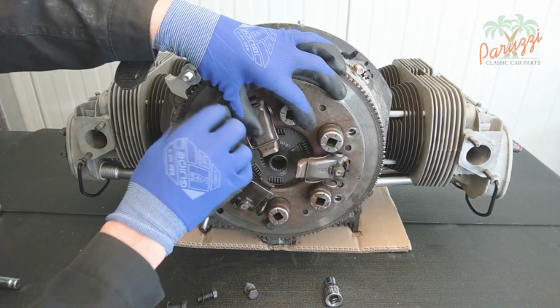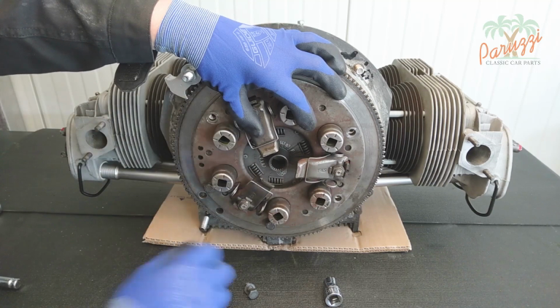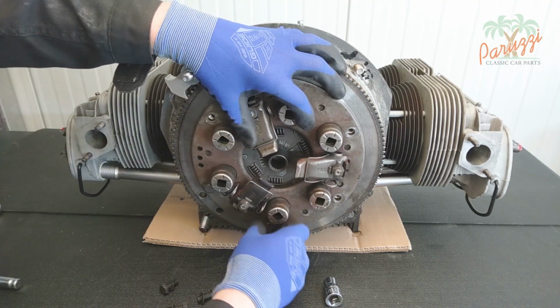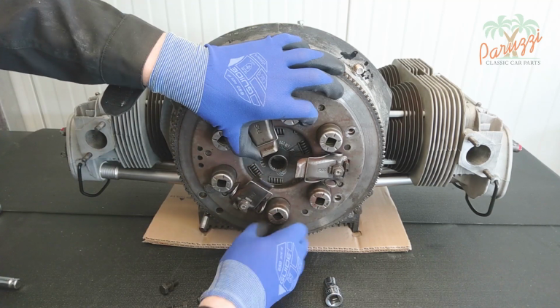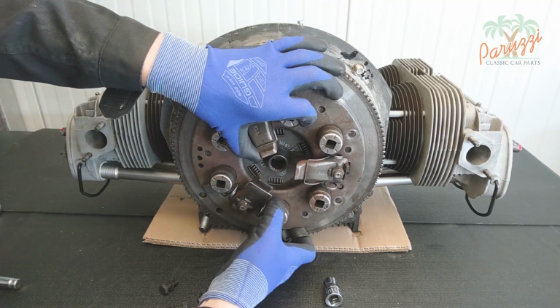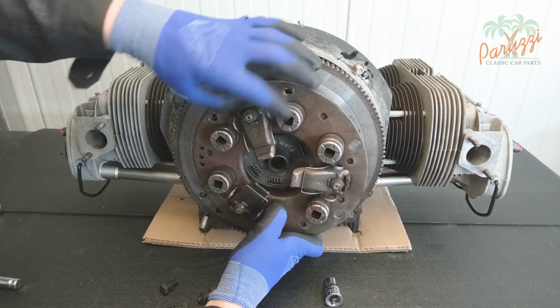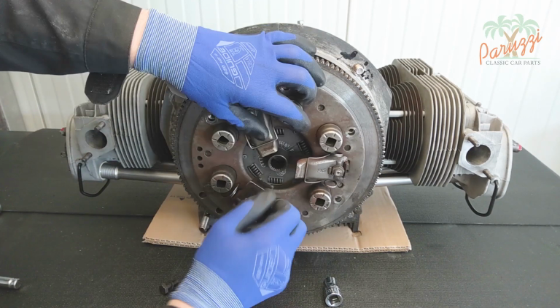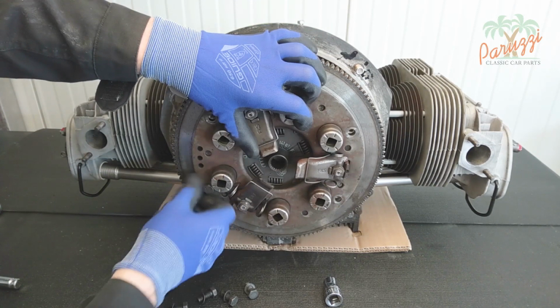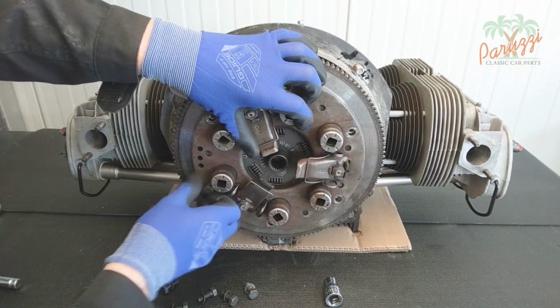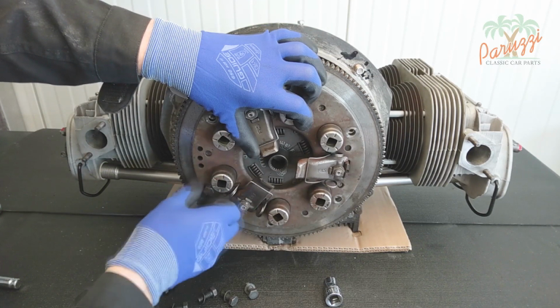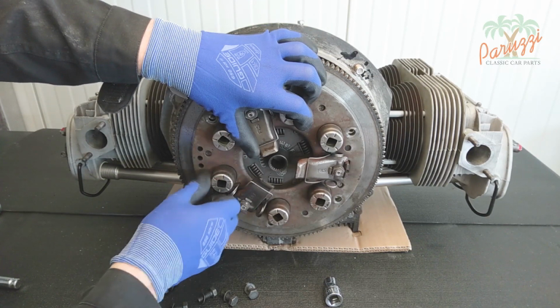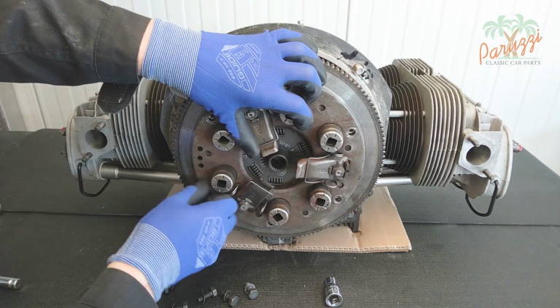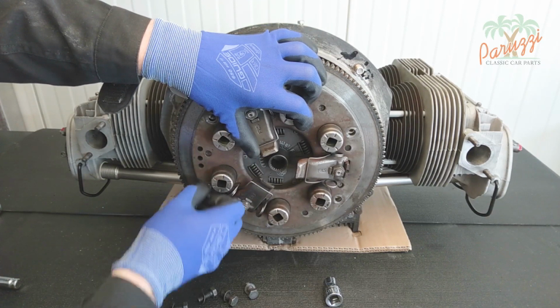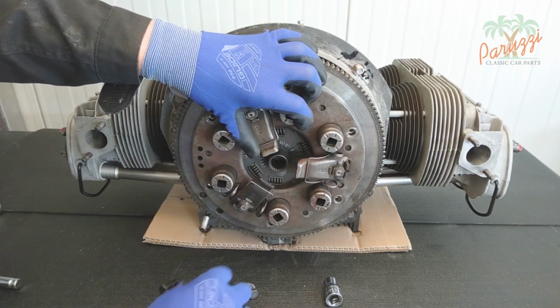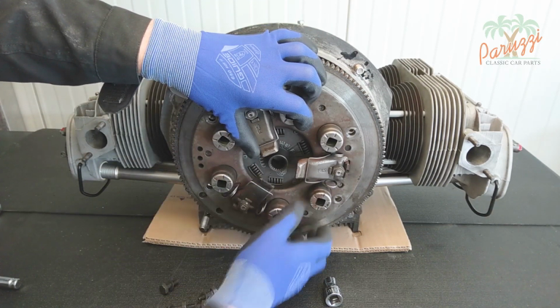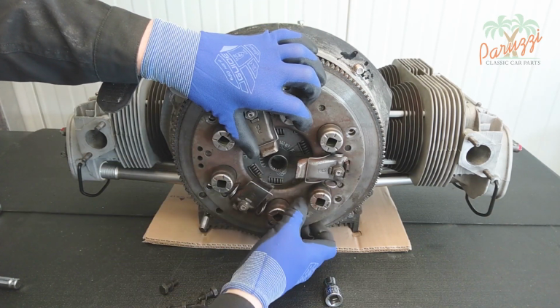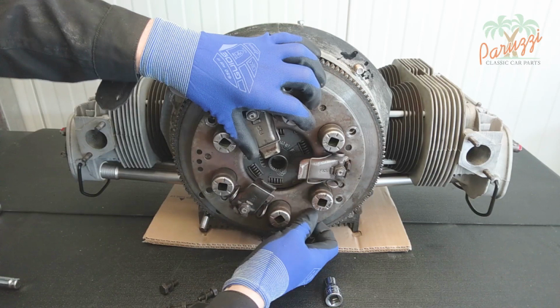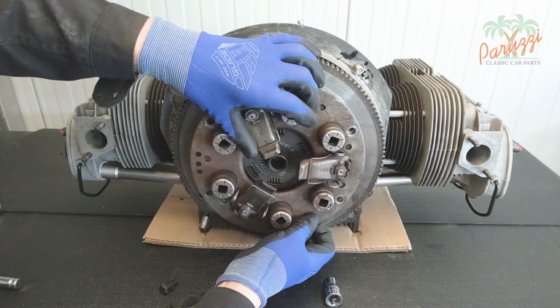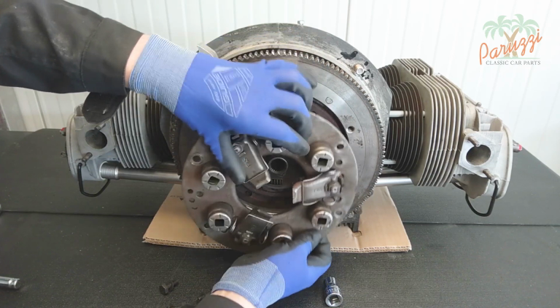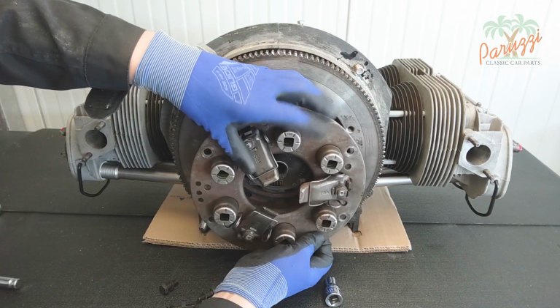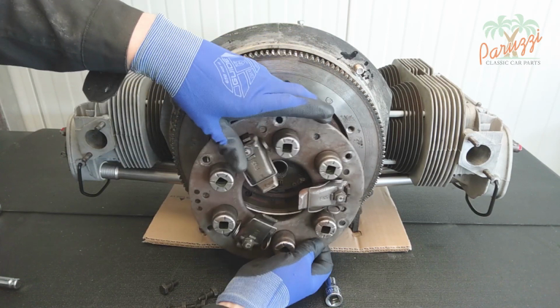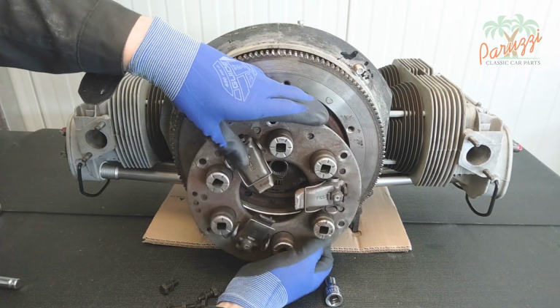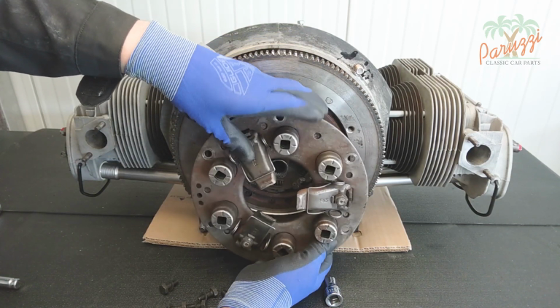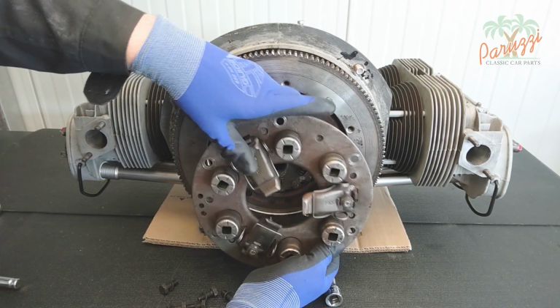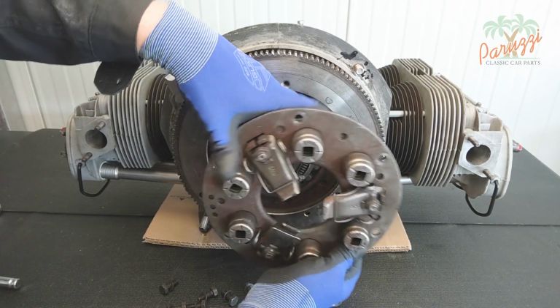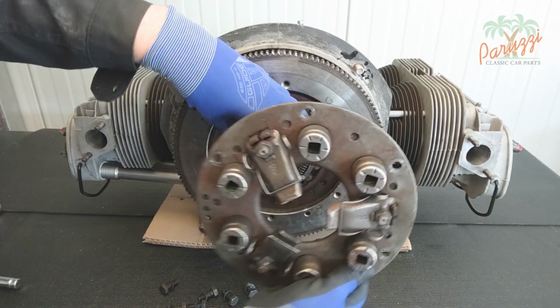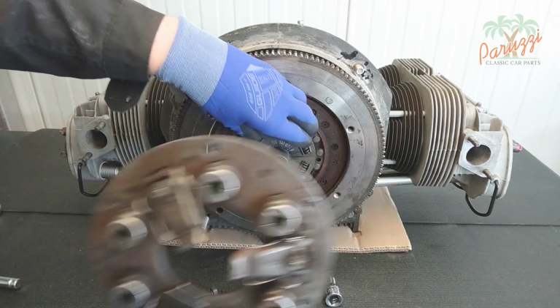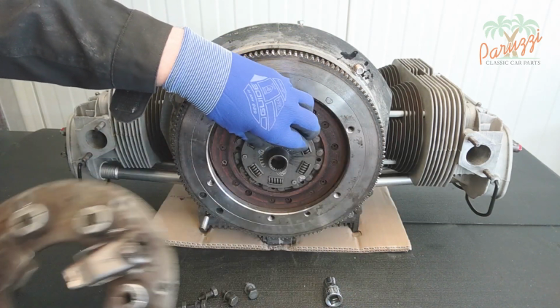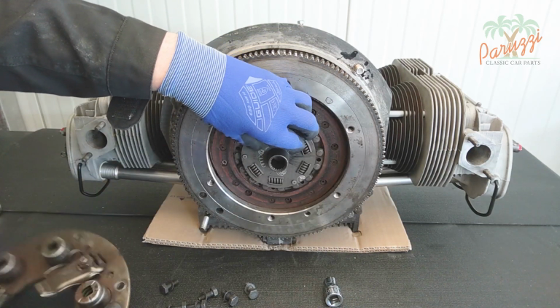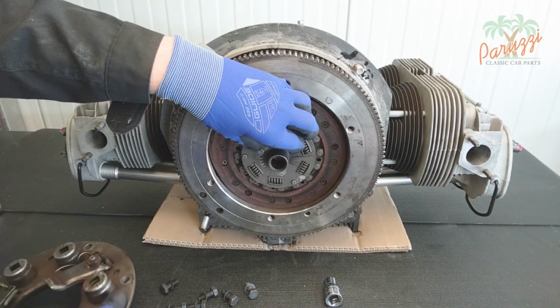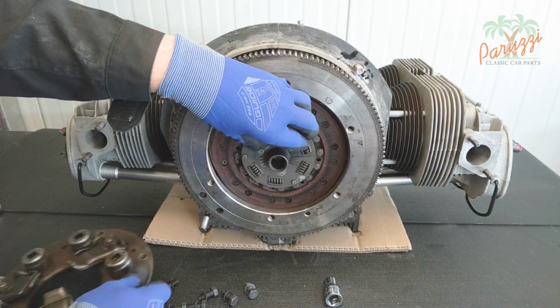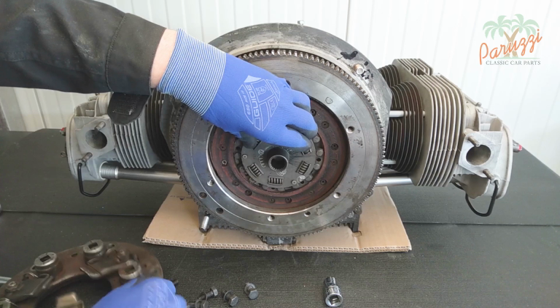Note that the clutch plate is now loose in the flywheel. Now remove the clutch plate.